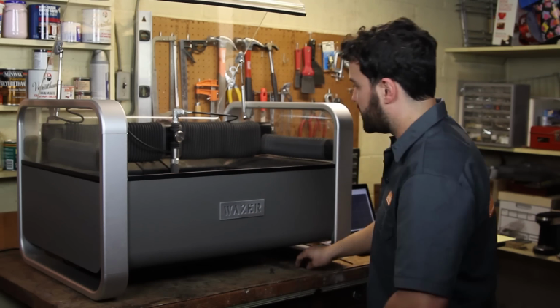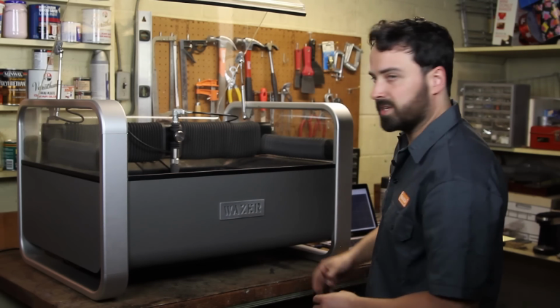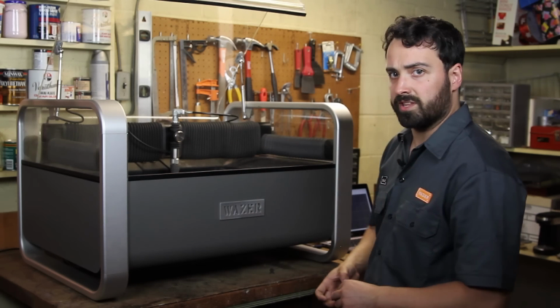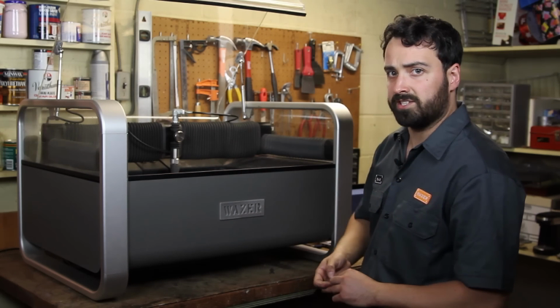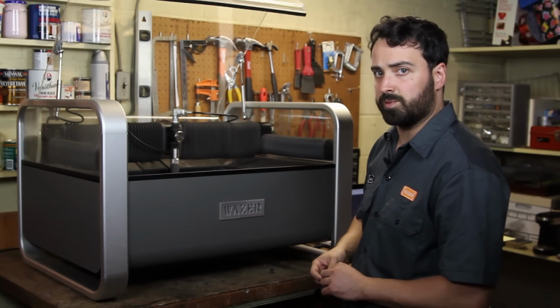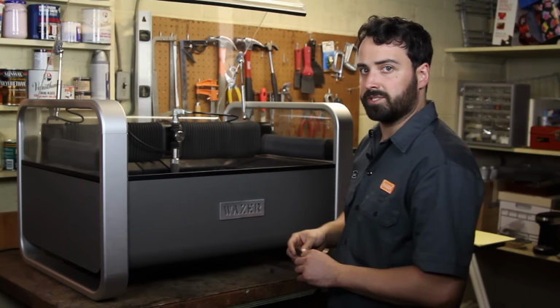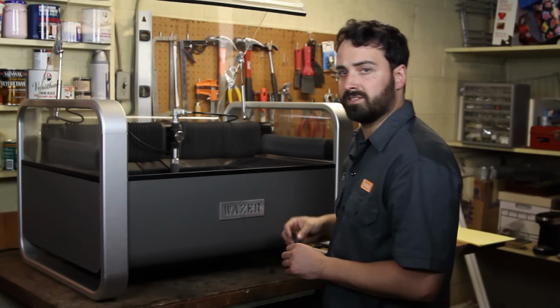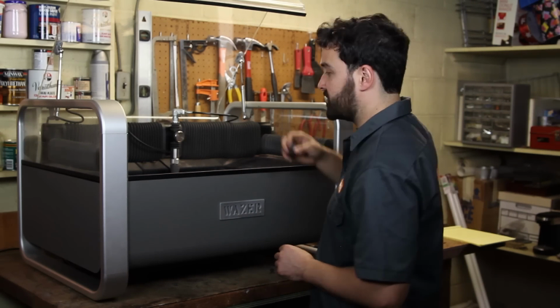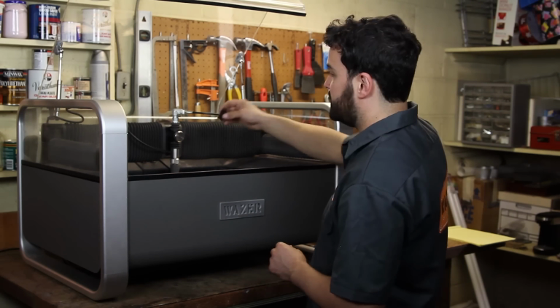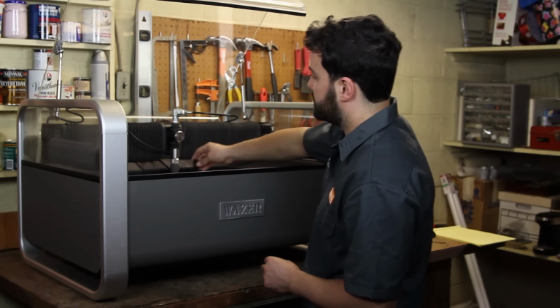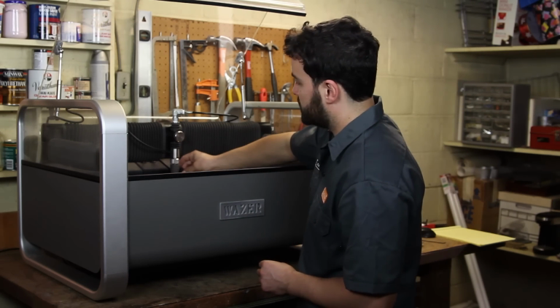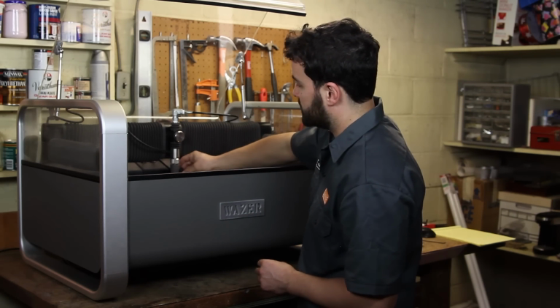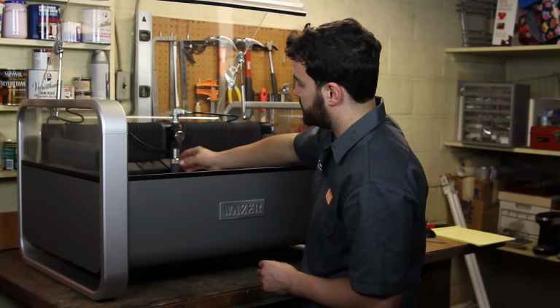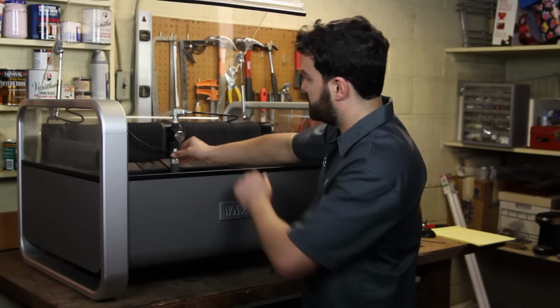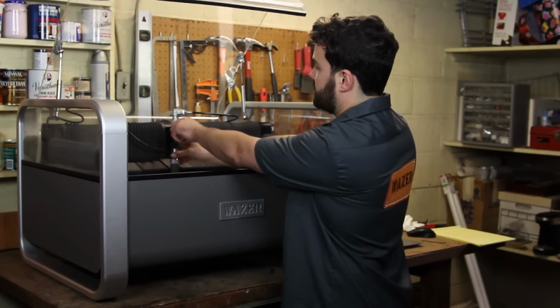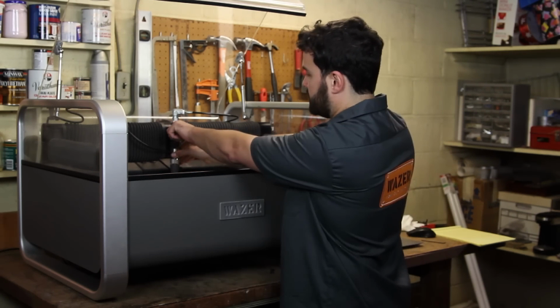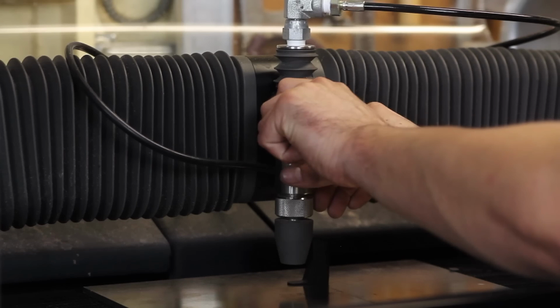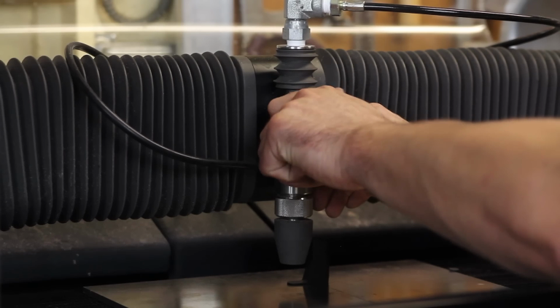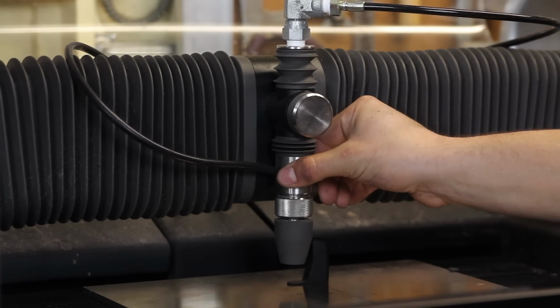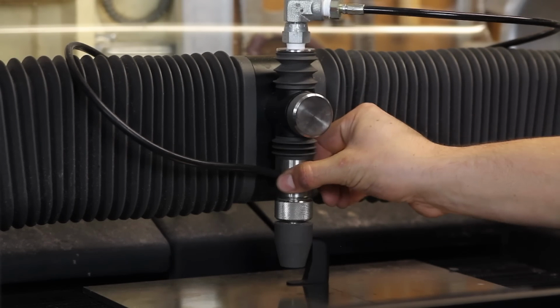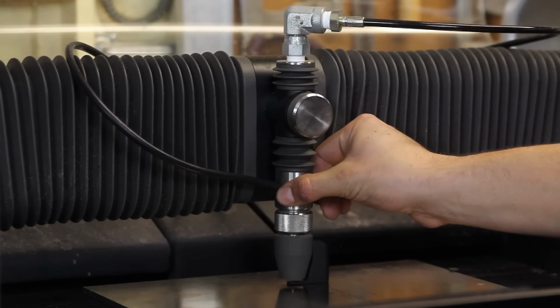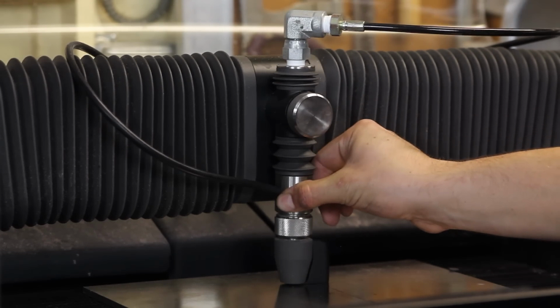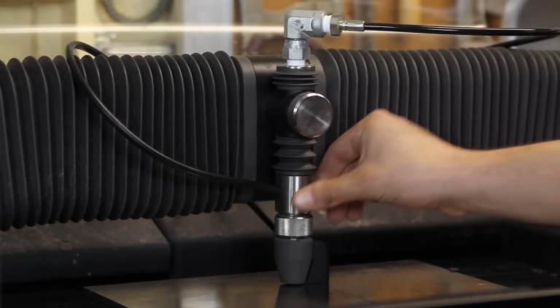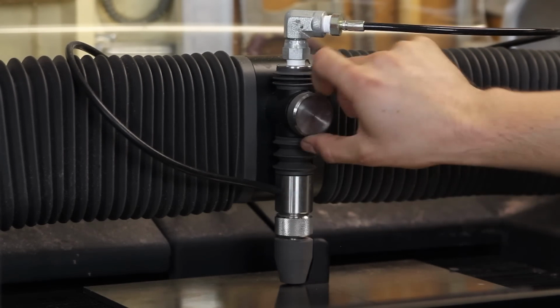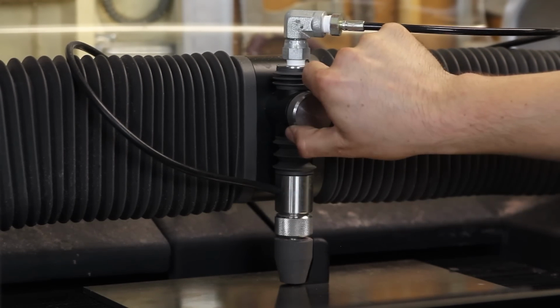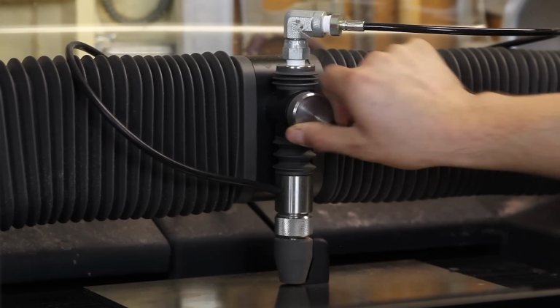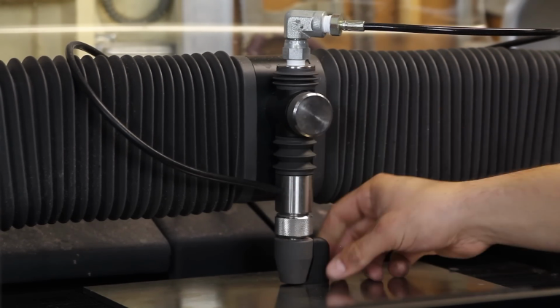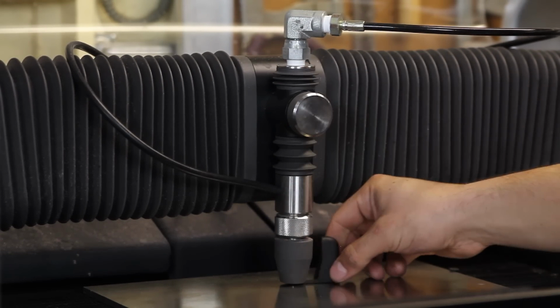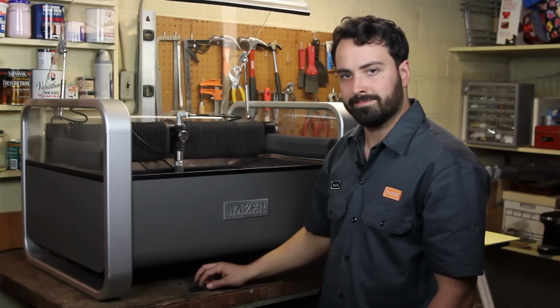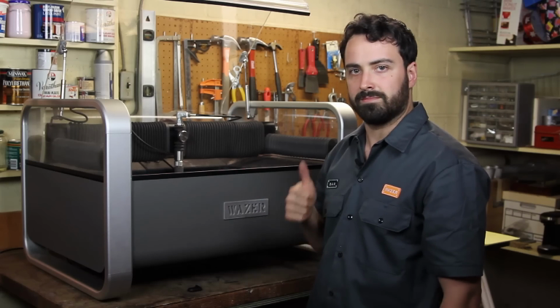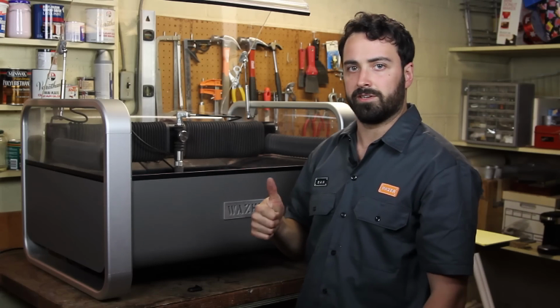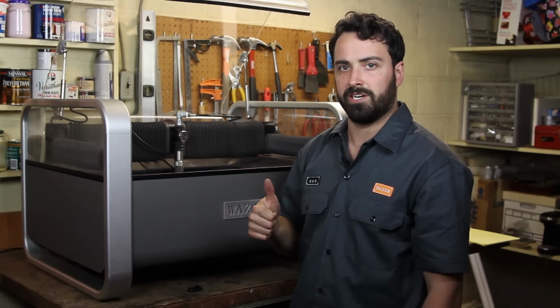Next we'll make sure that the nozzle is properly set to the right height using this handy tool. We'll loosen the thumb screw, pull down the cutting head, tighten that back up, and you're good to go.